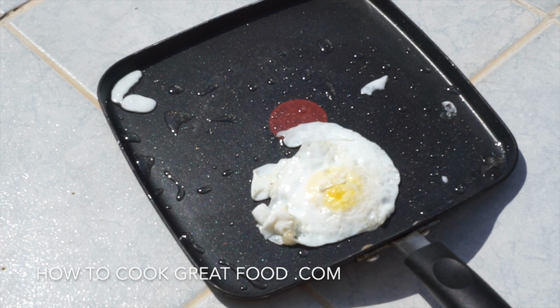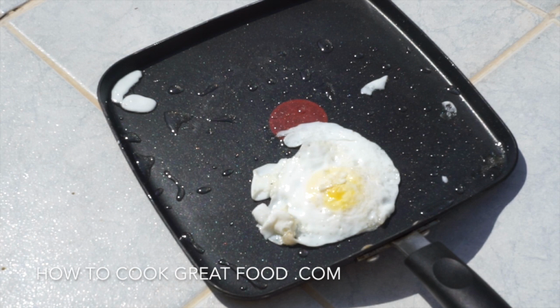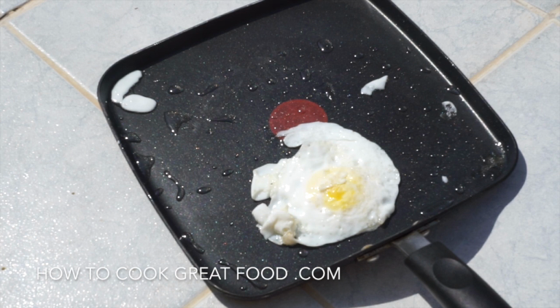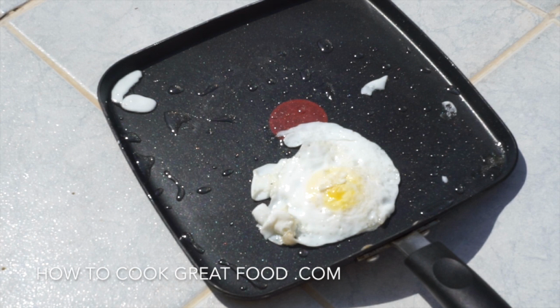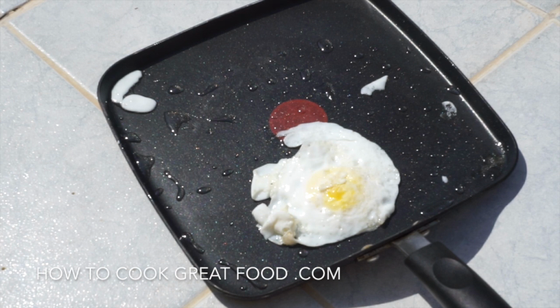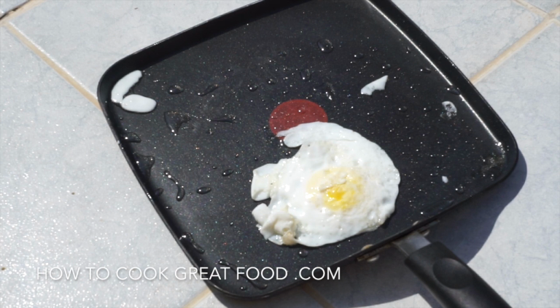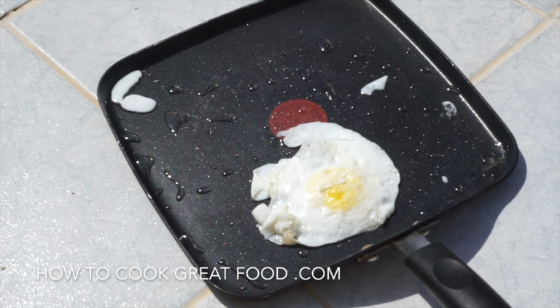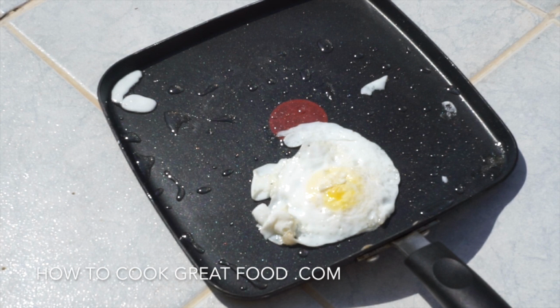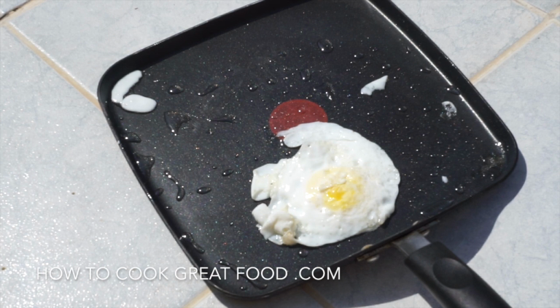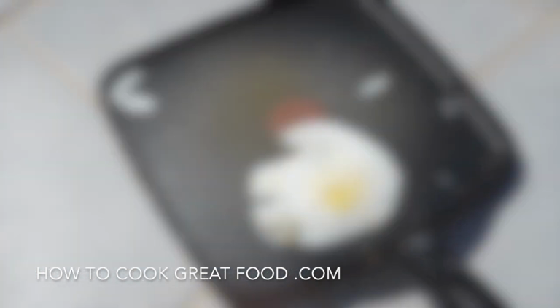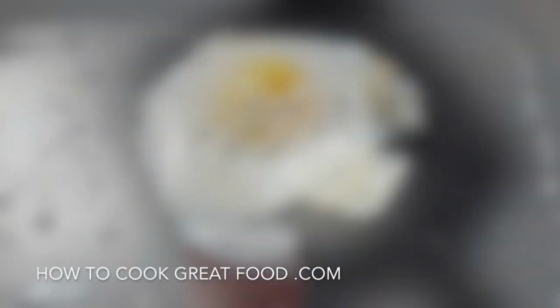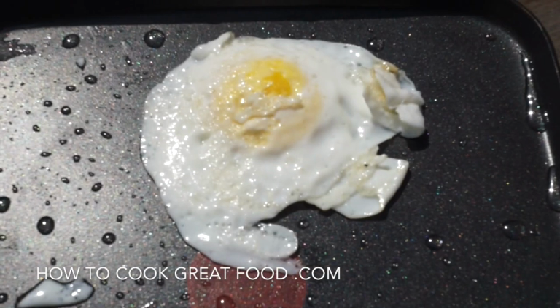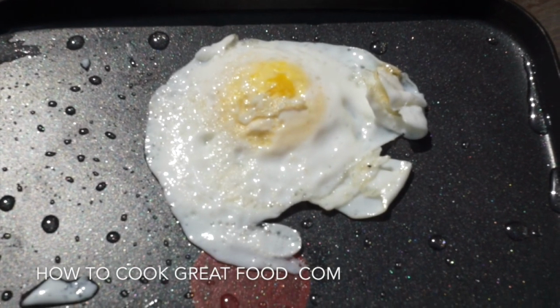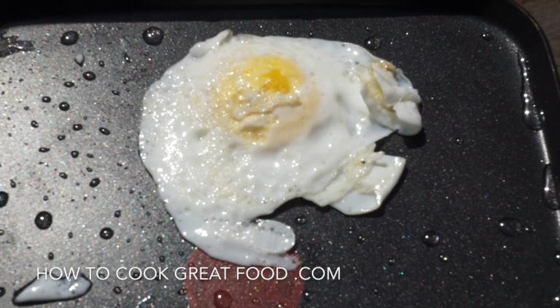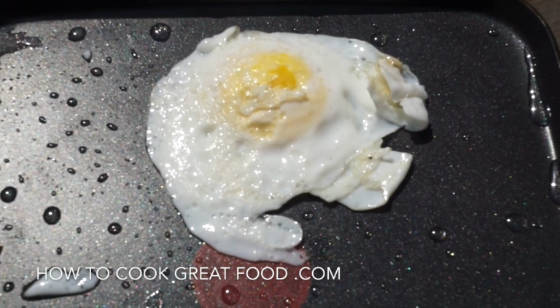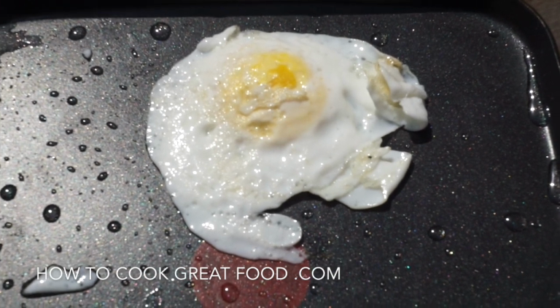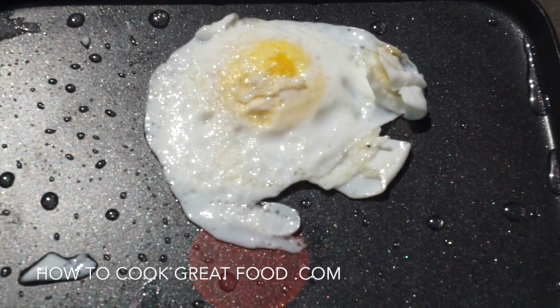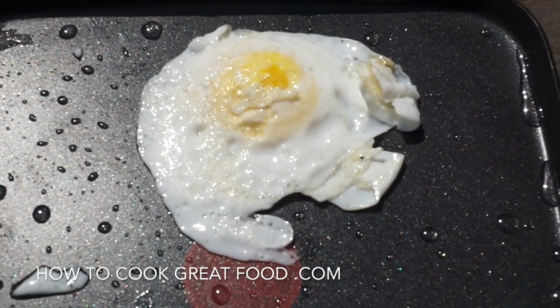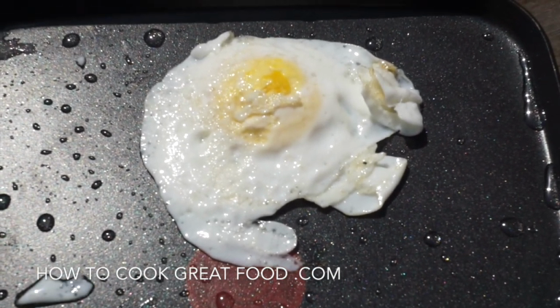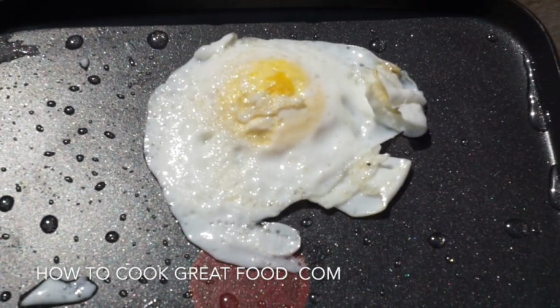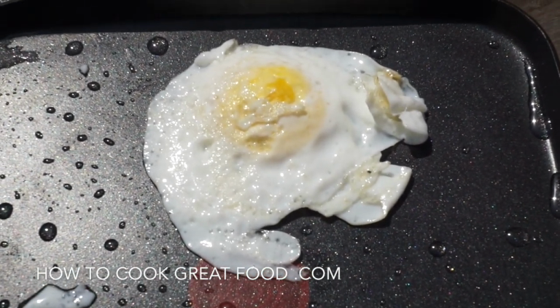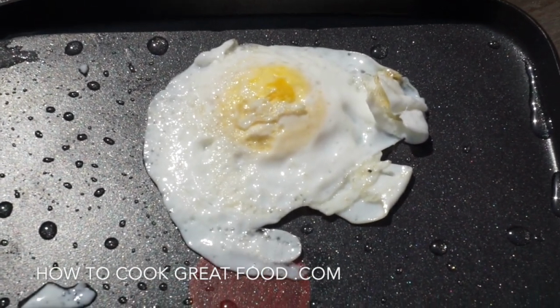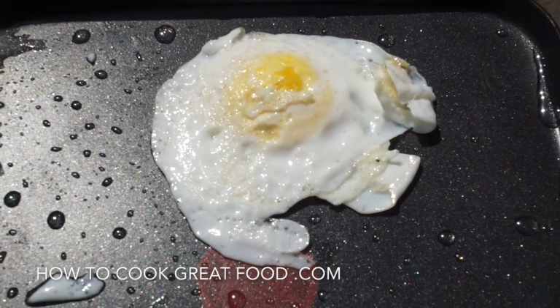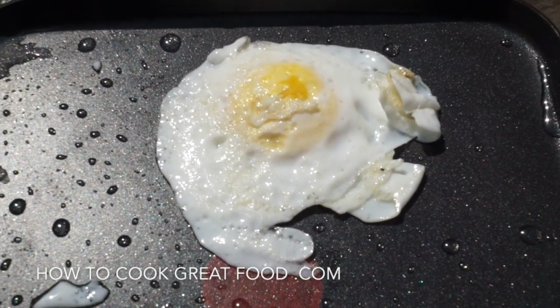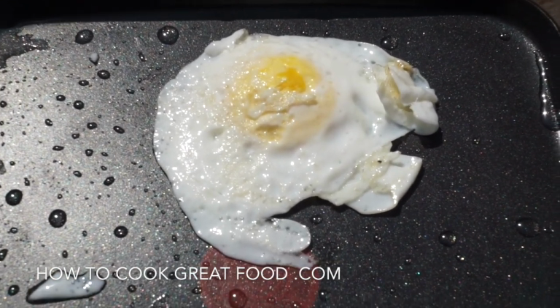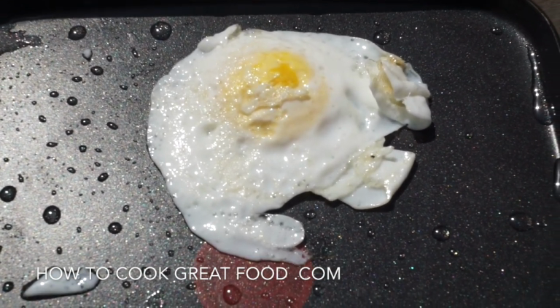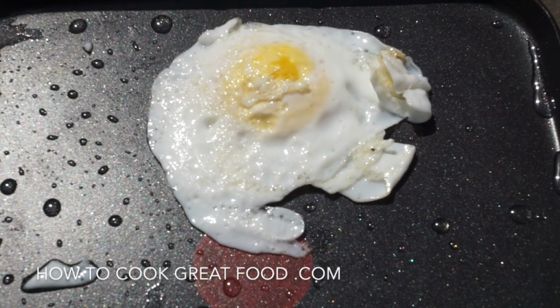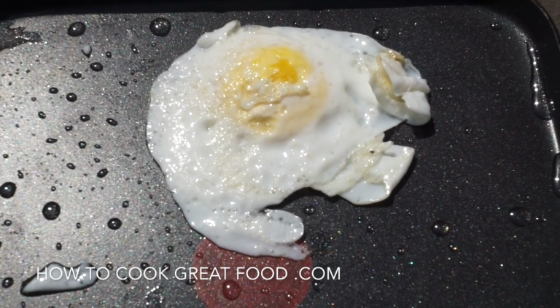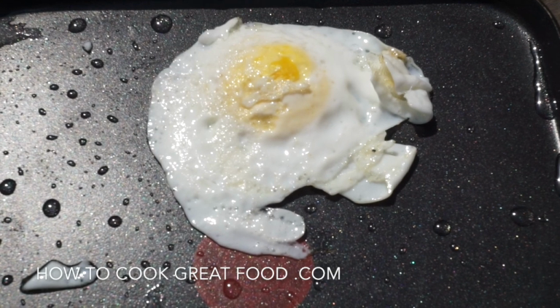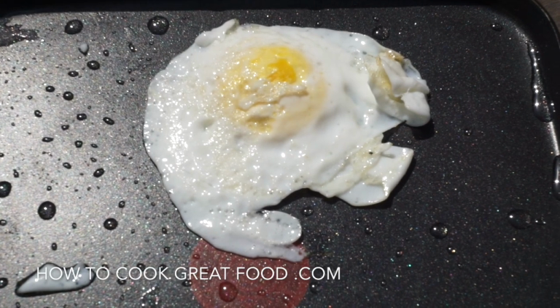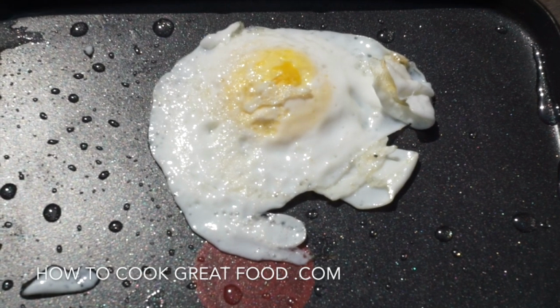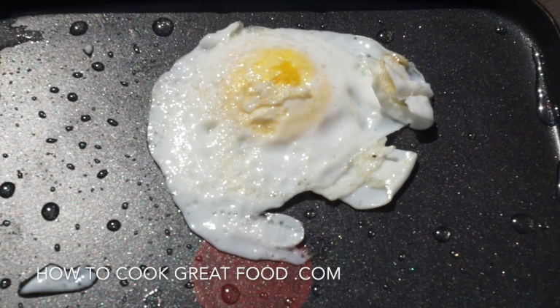There you go — one fried egg cooked with no gas or electricity. Just the power of the sun.